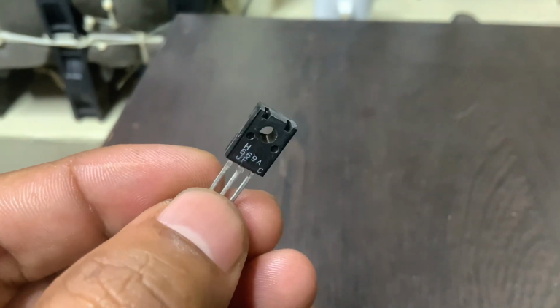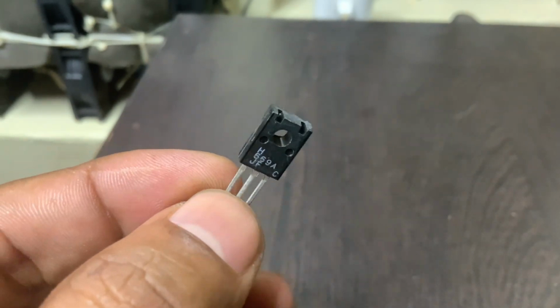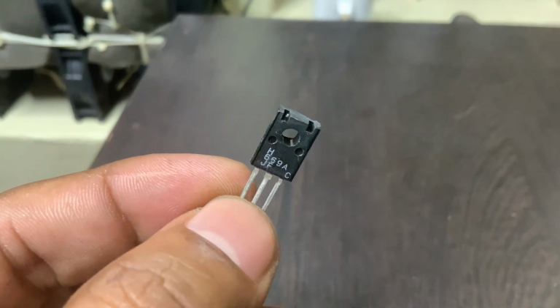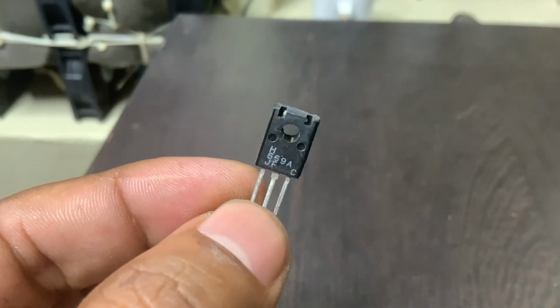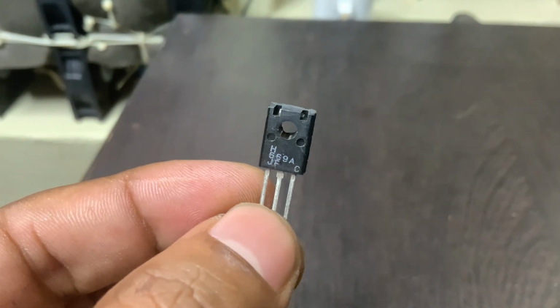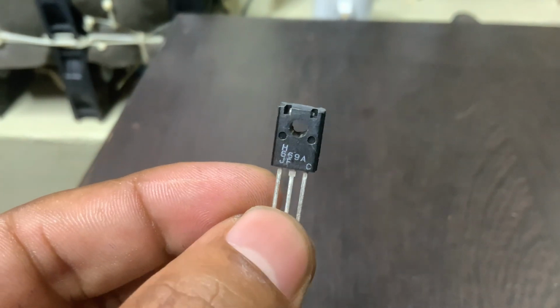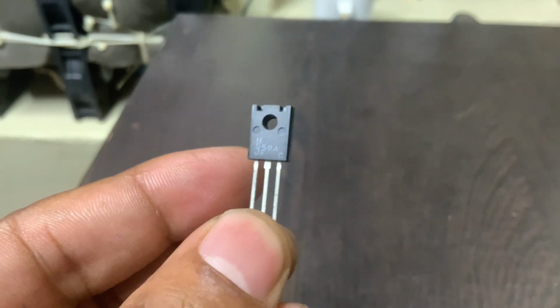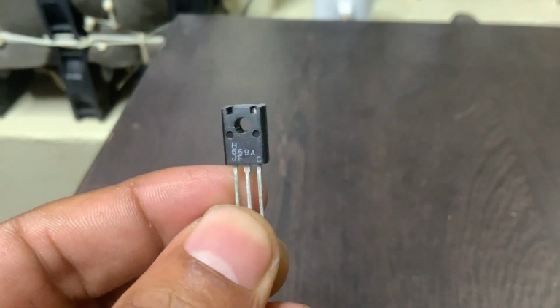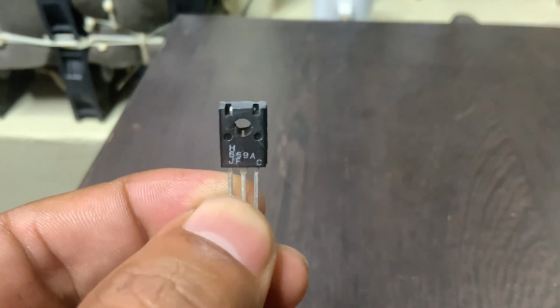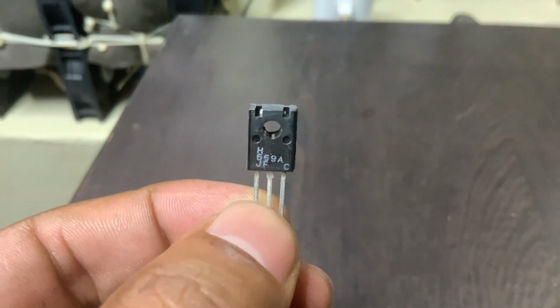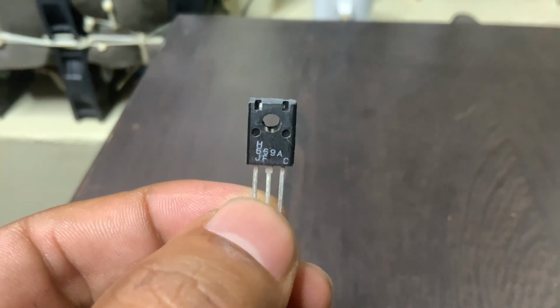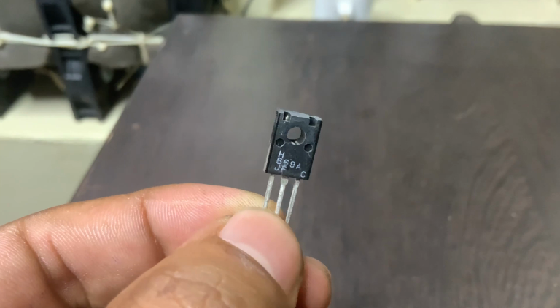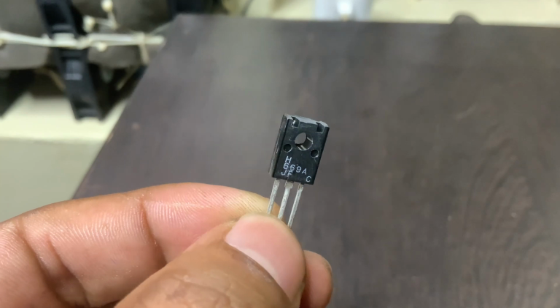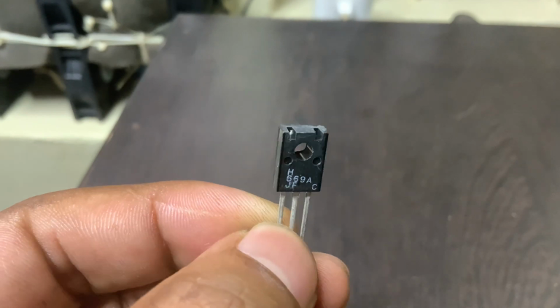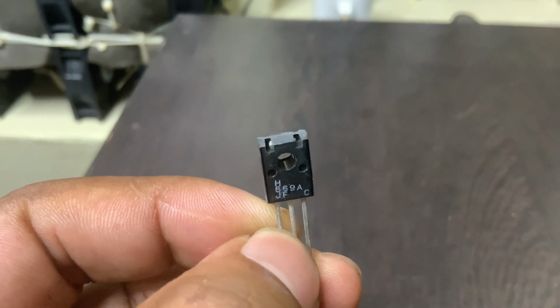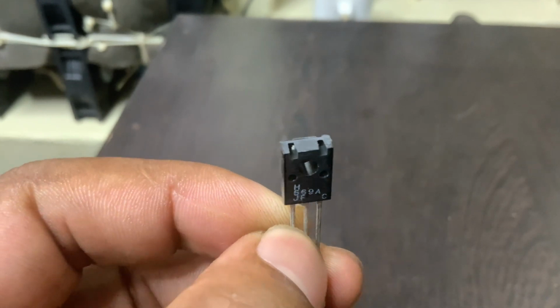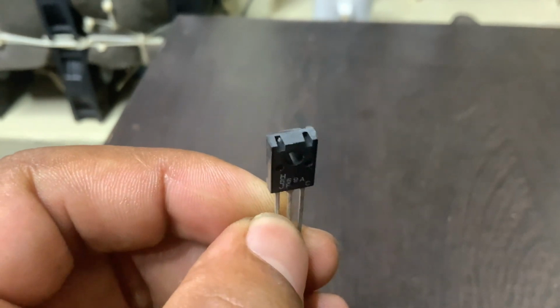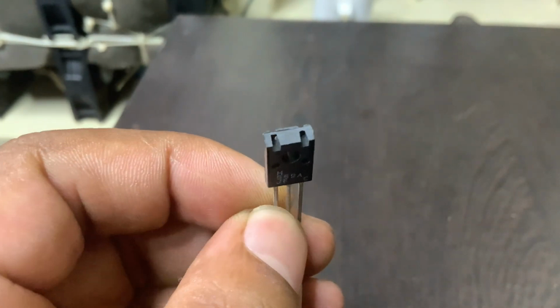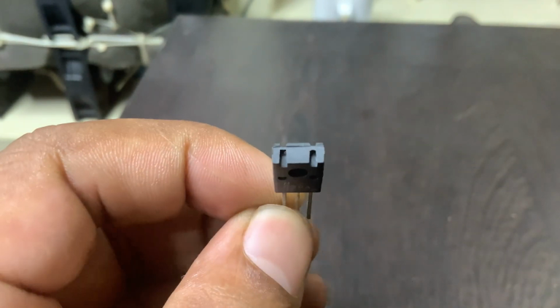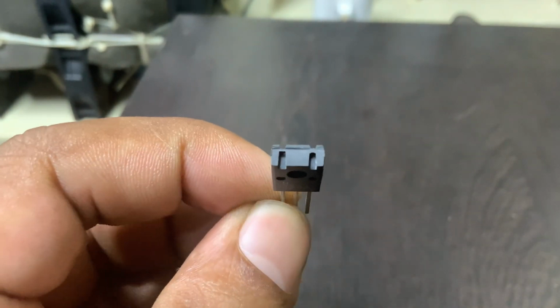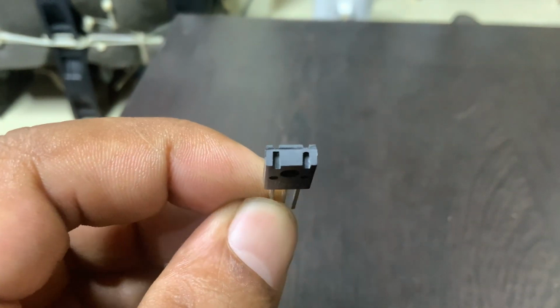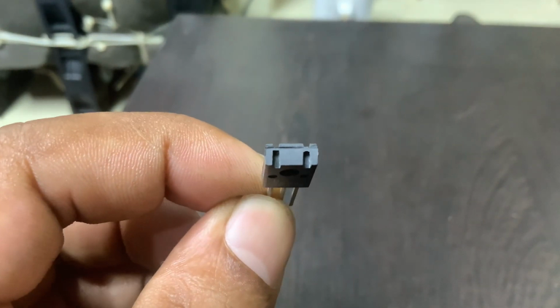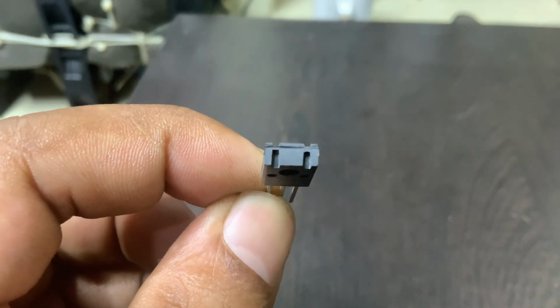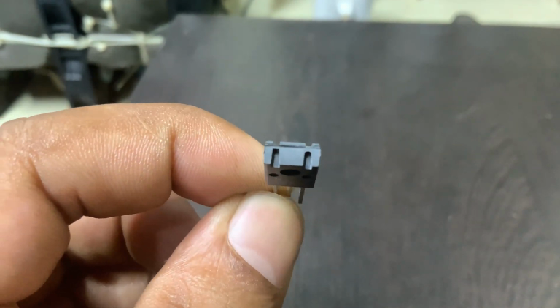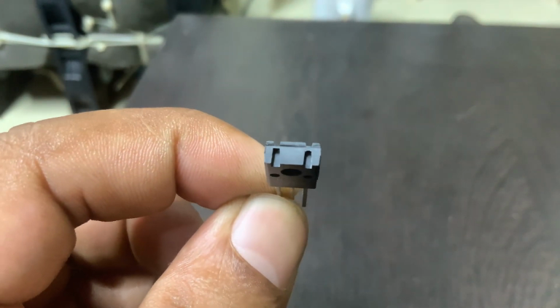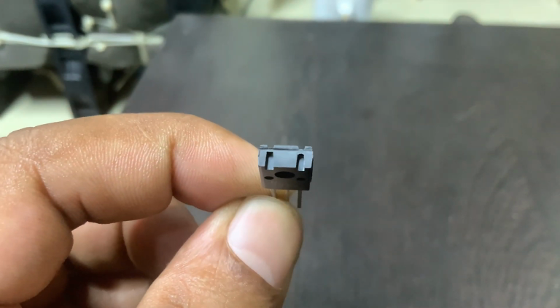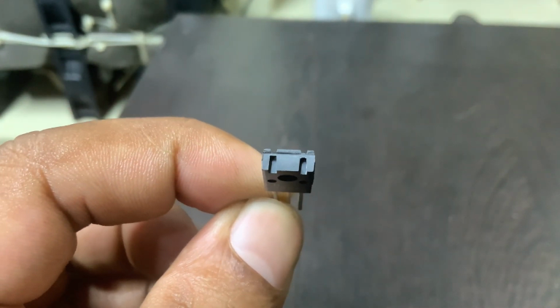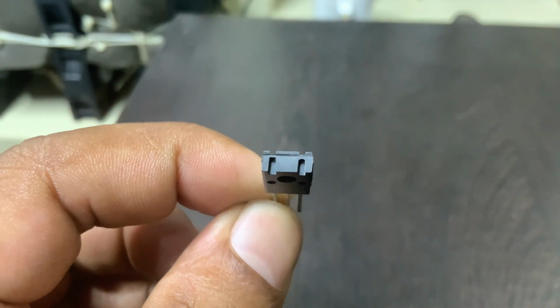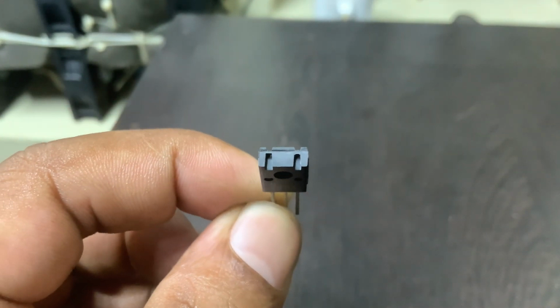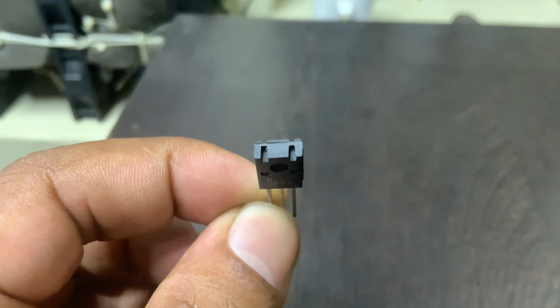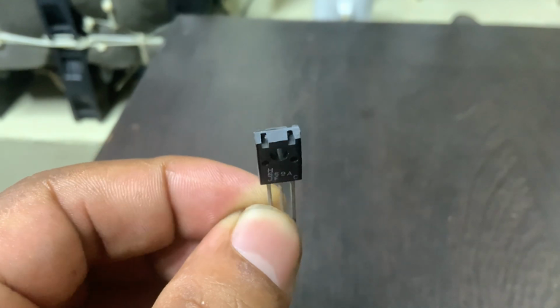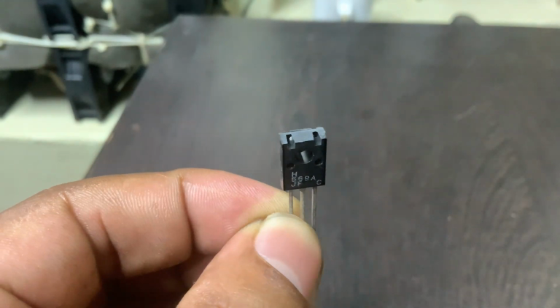This transistor is capable of handling a collector current up to 1.5 amps continuously and up to 3 amps in pulse conditions, making it robust enough for moderate power applications.